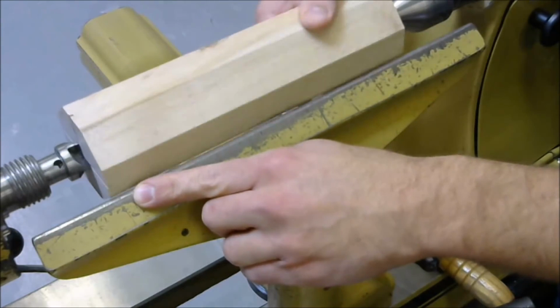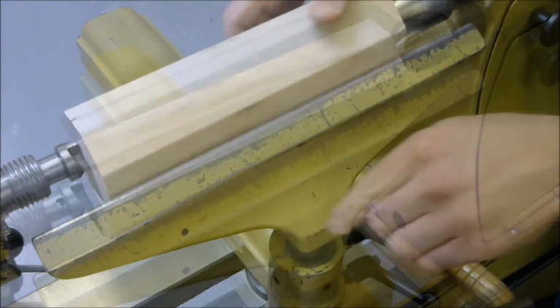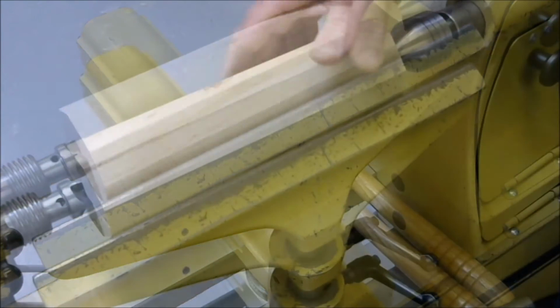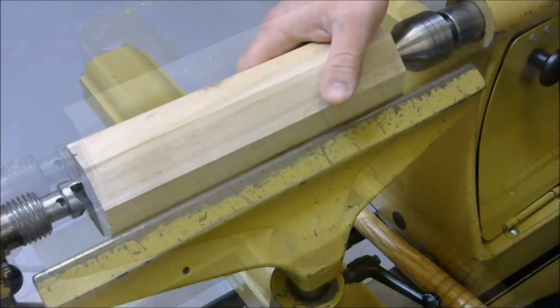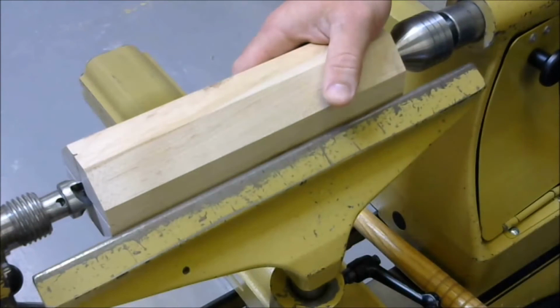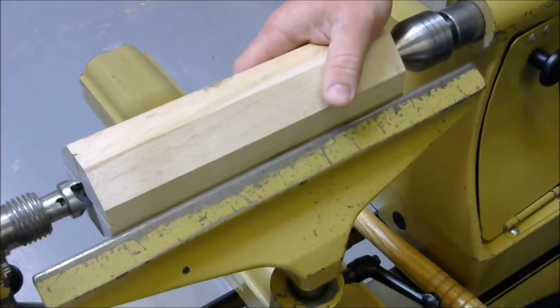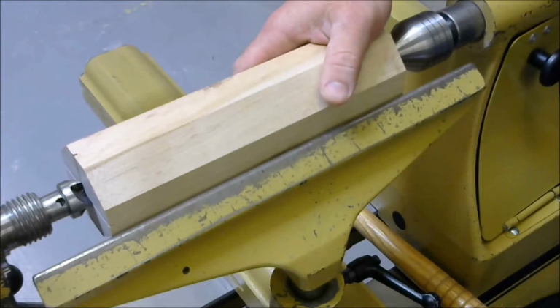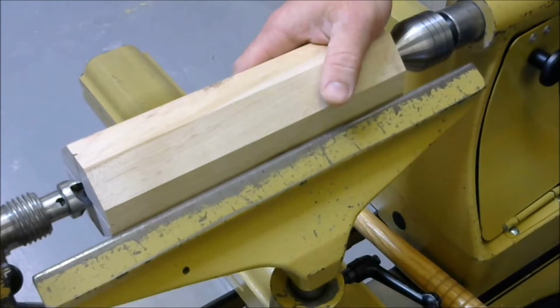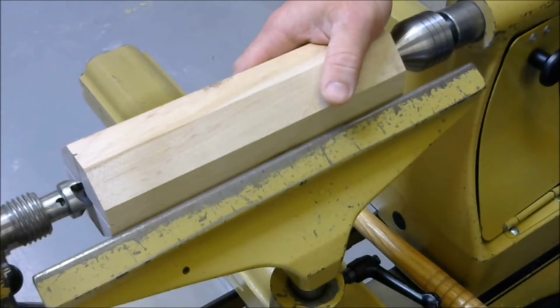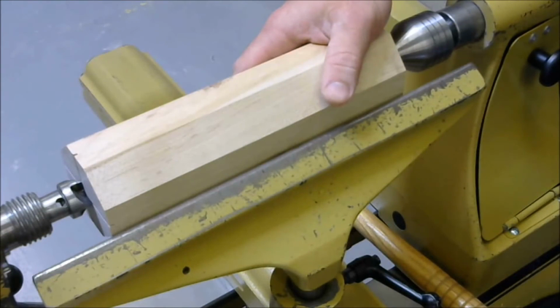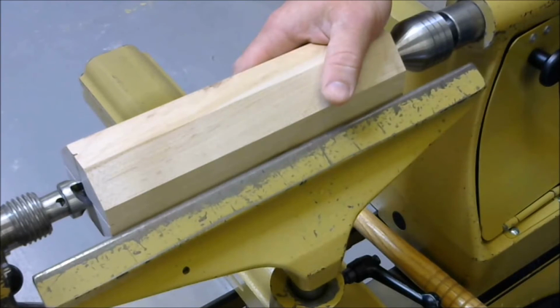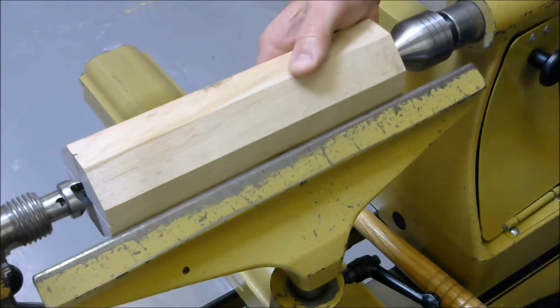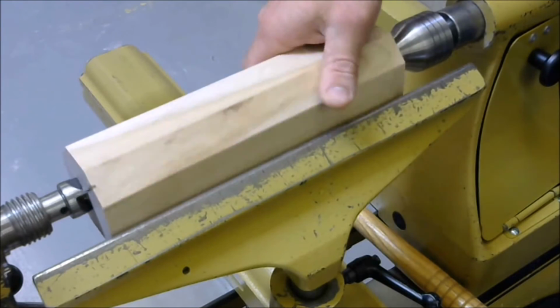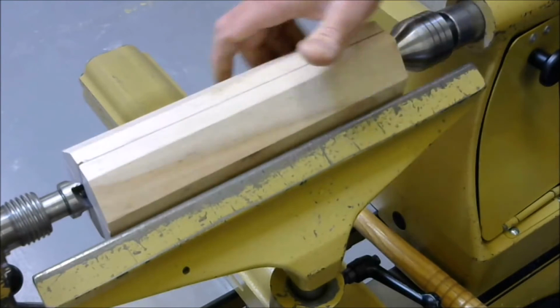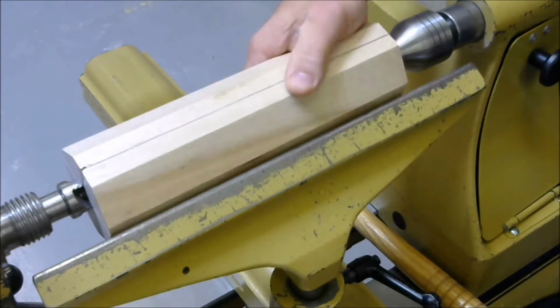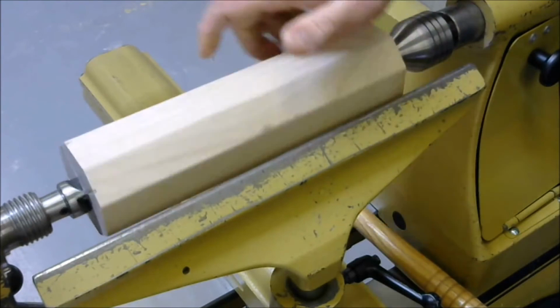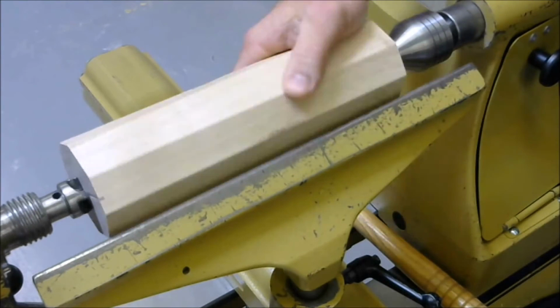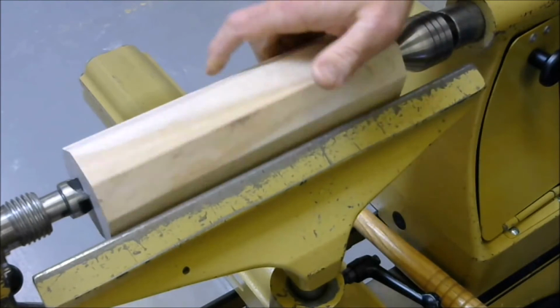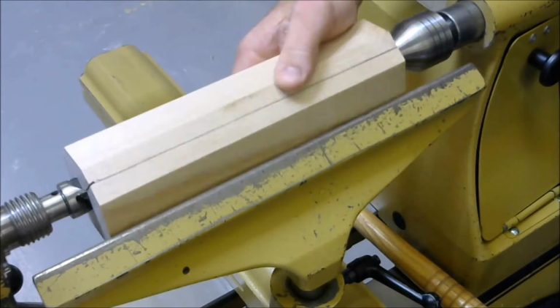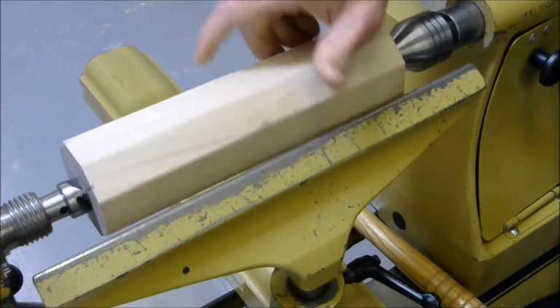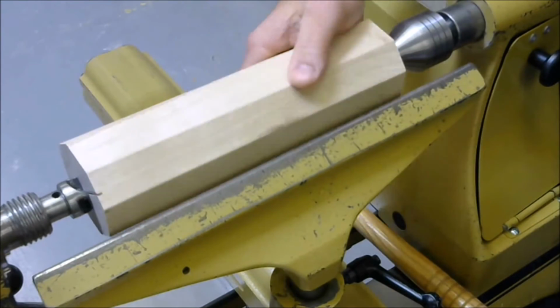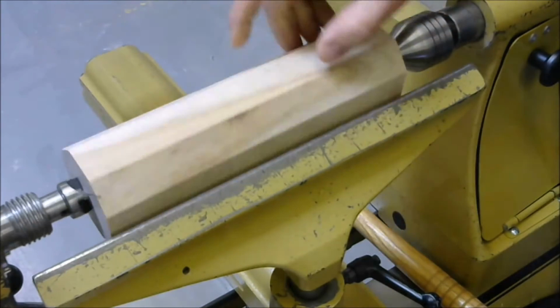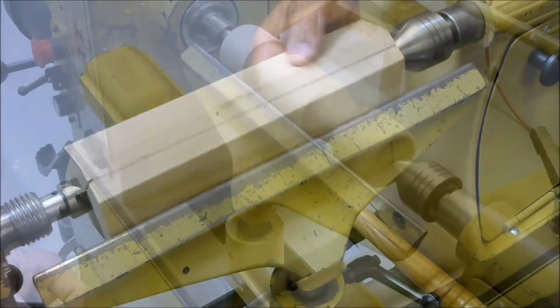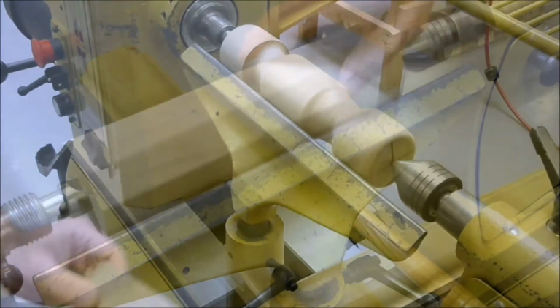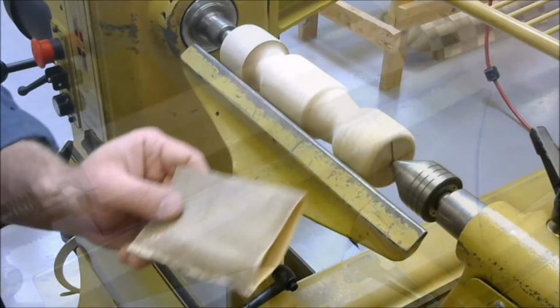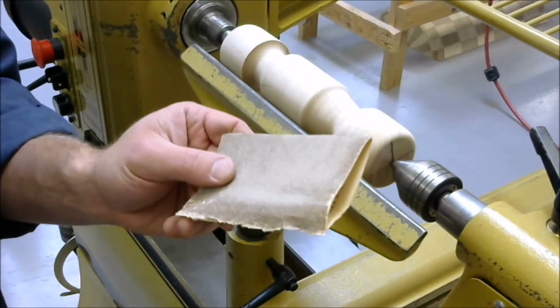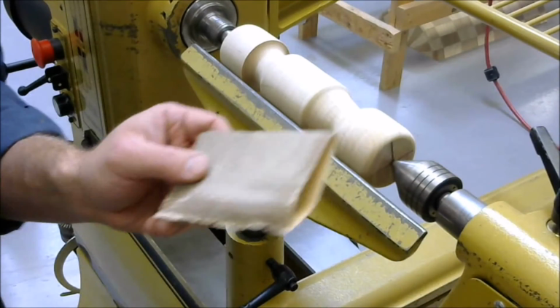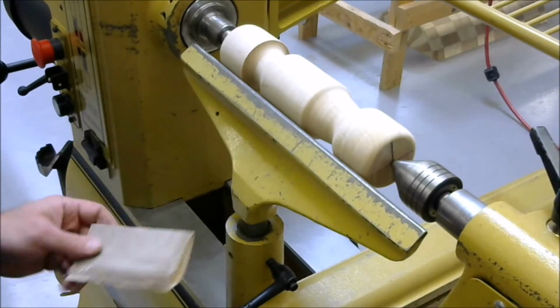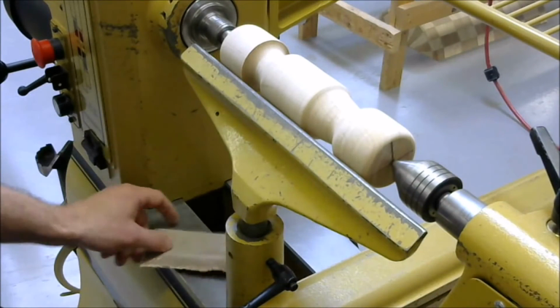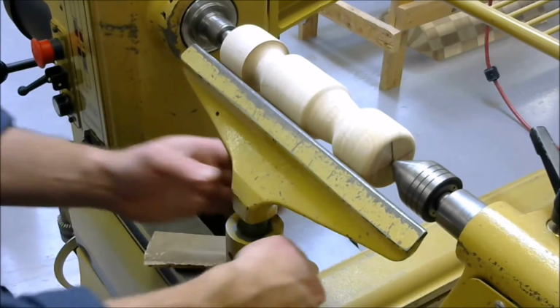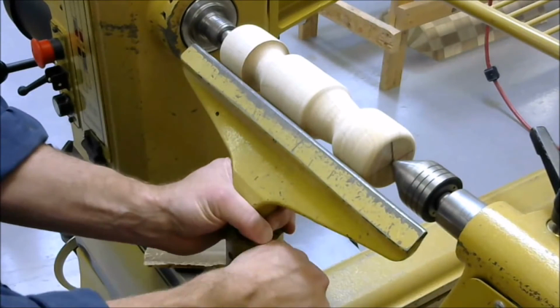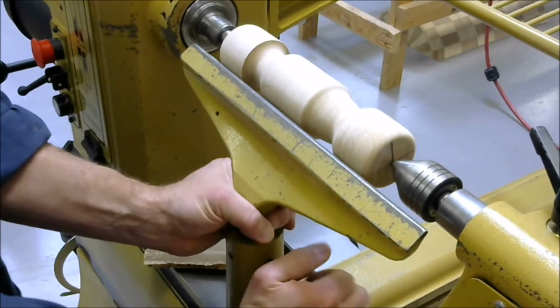The tool rest safety check that you must perform before you begin rough cutting is to turn the blank by hand to be sure the blank will not strike the tool rest. Before sanding on the lathe, you must remove the tool rest.